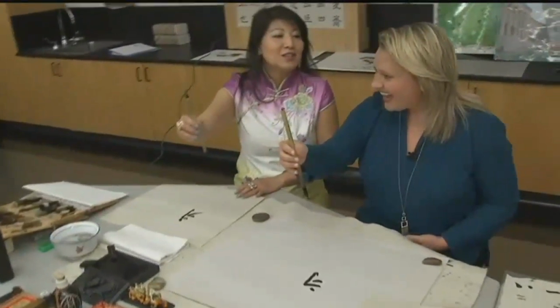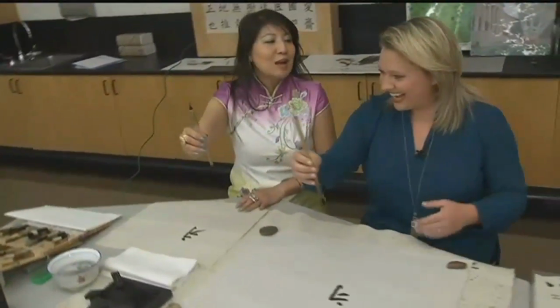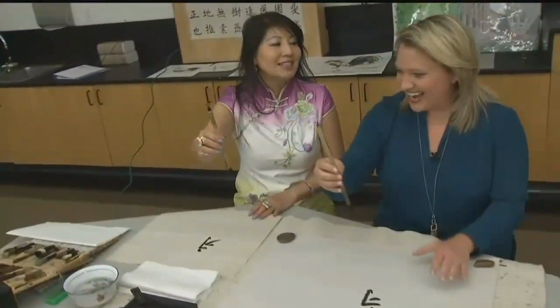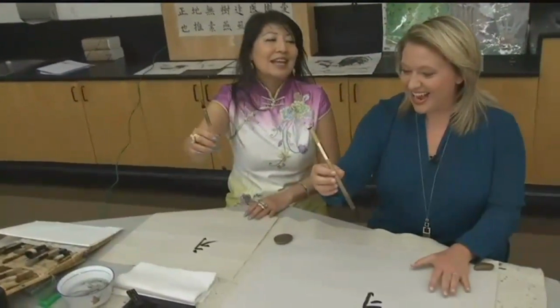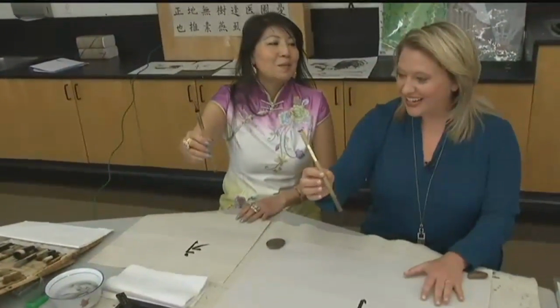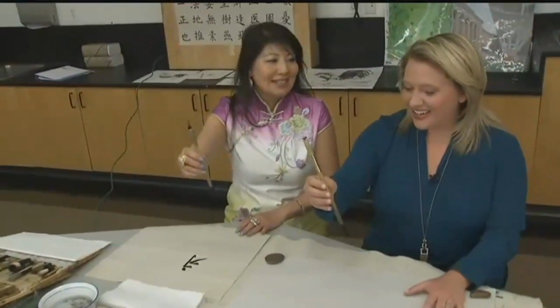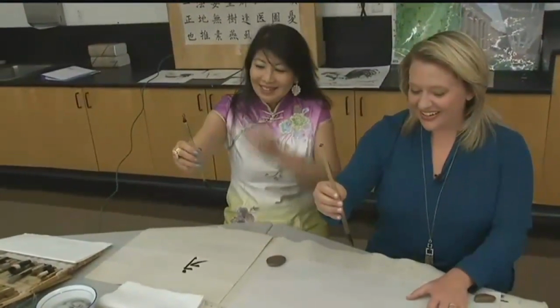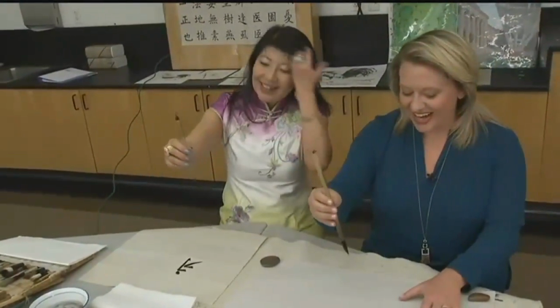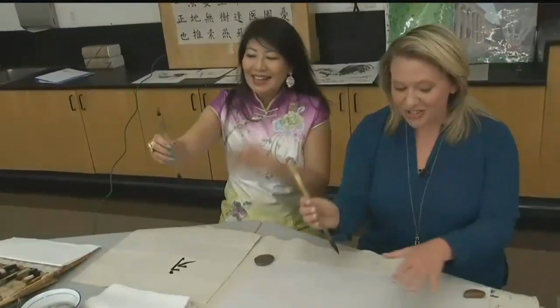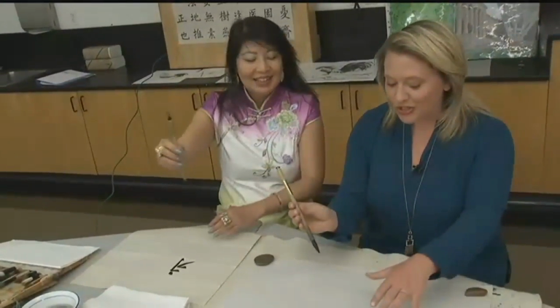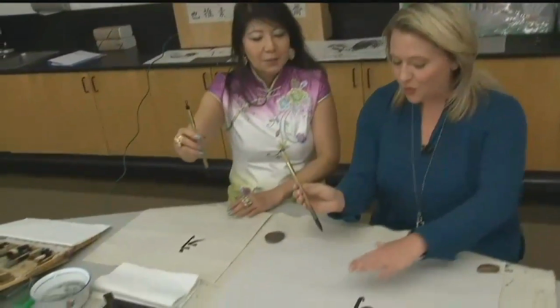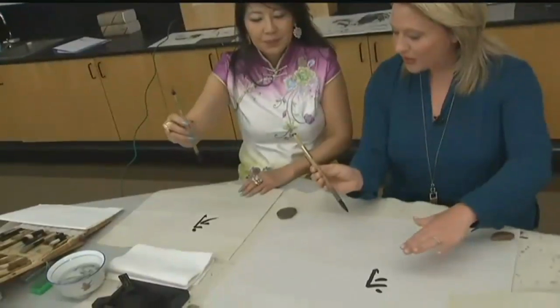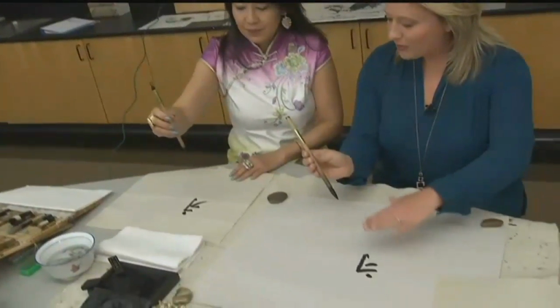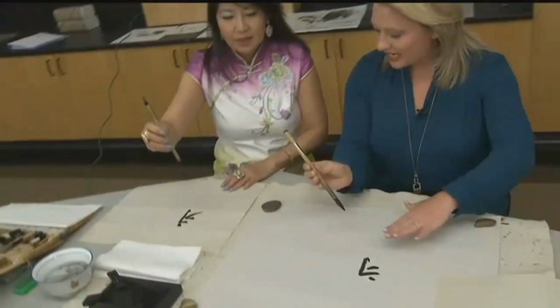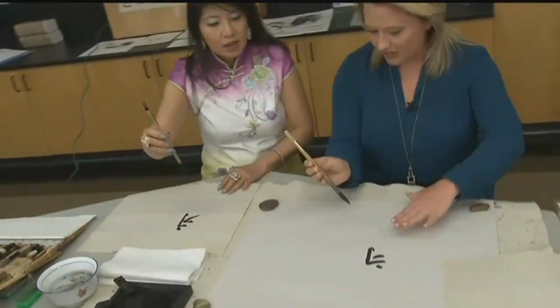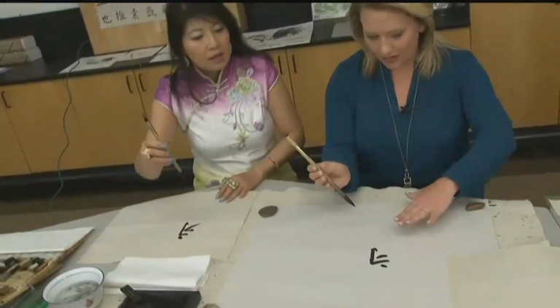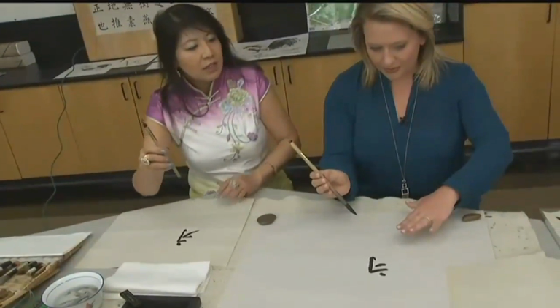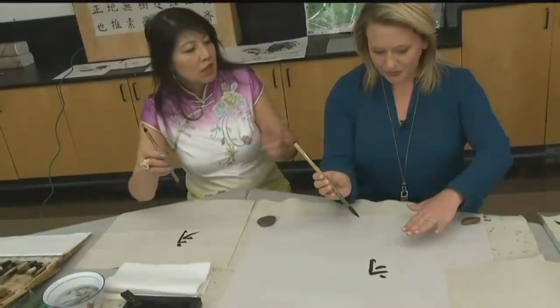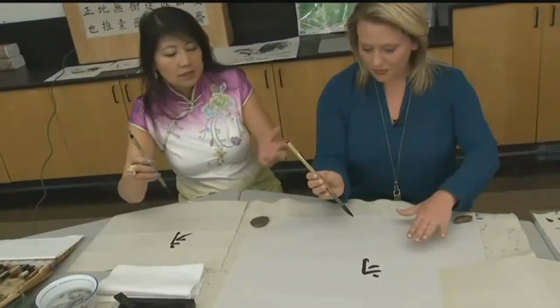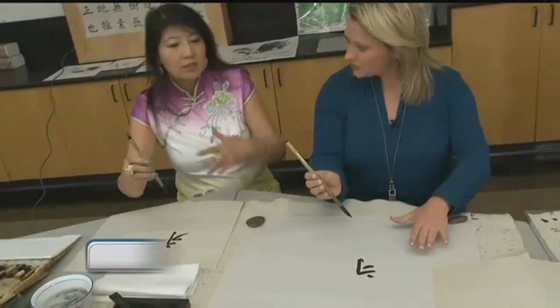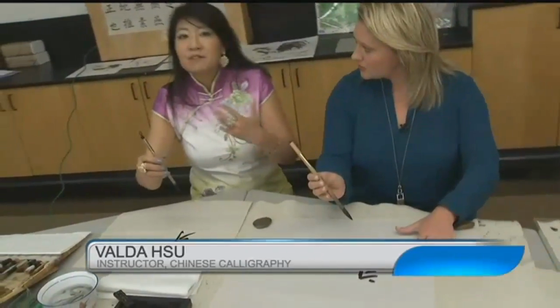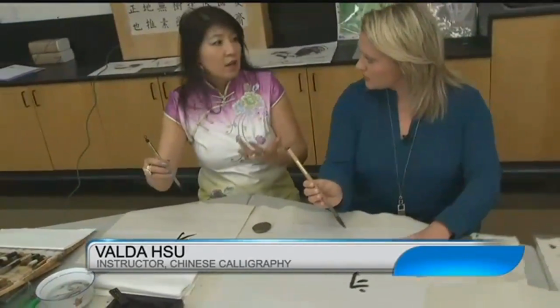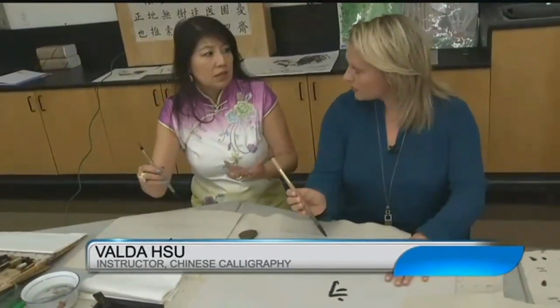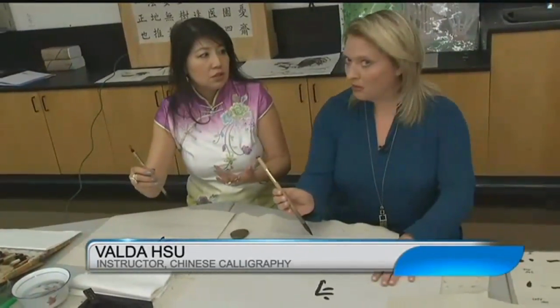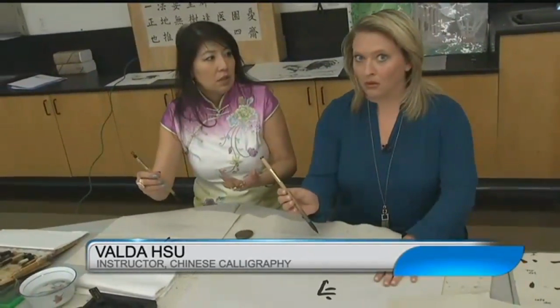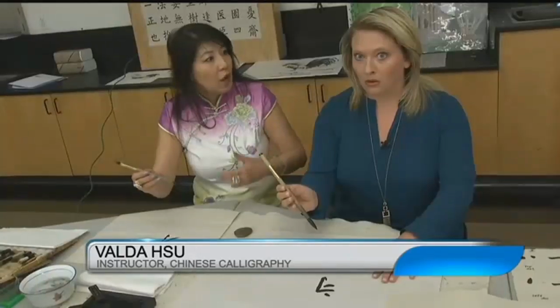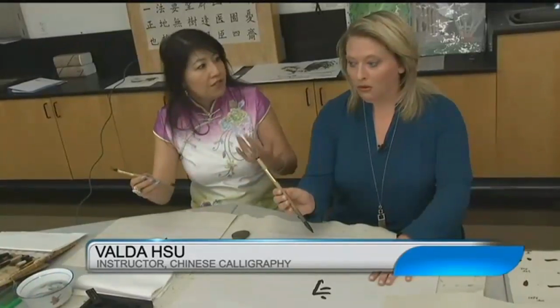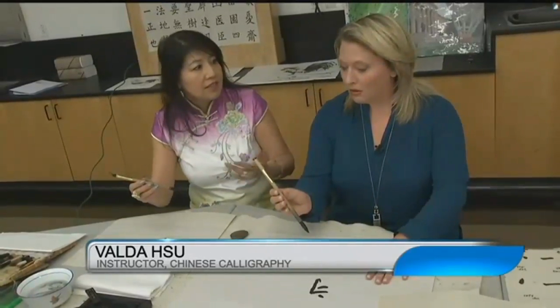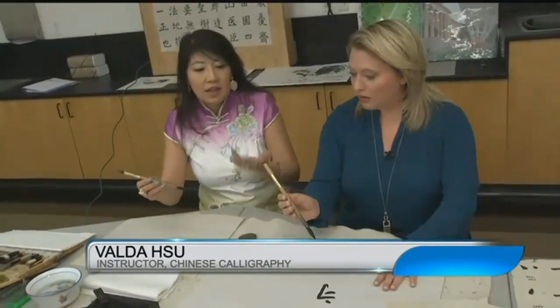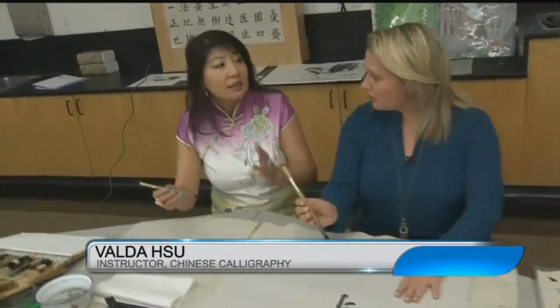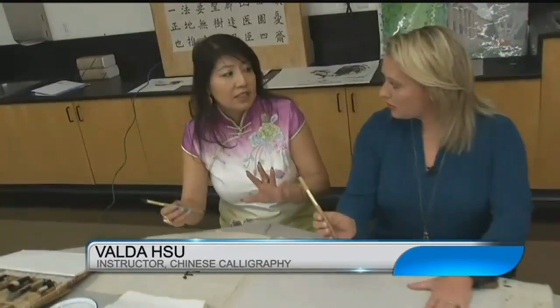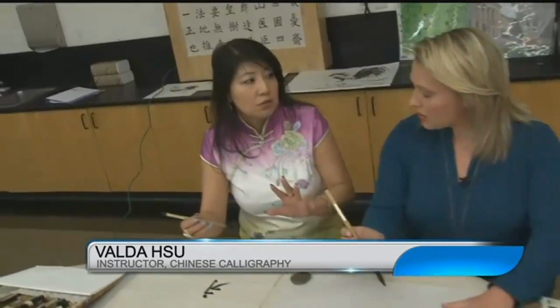You know how to use chopsticks? It takes a little practice. Okay, so we're starting. What are we making here? Chinese words consist of 55,000 characters, but all of them consist of eight basic strokes.